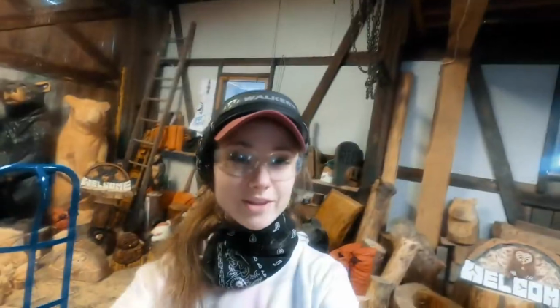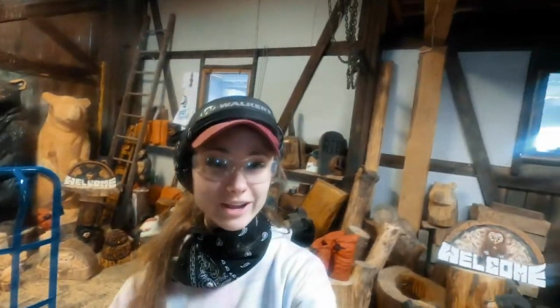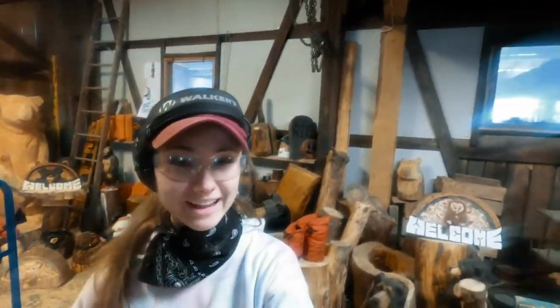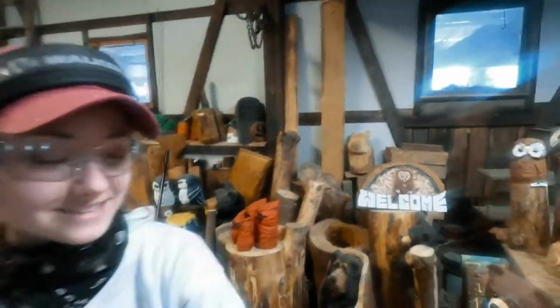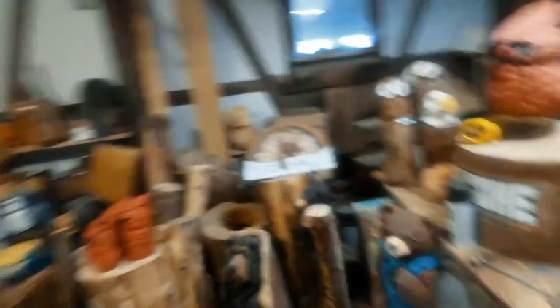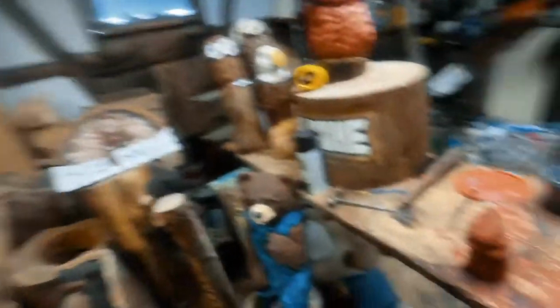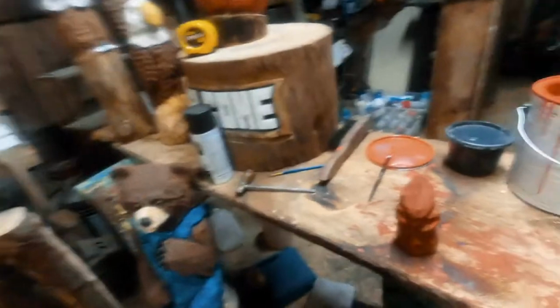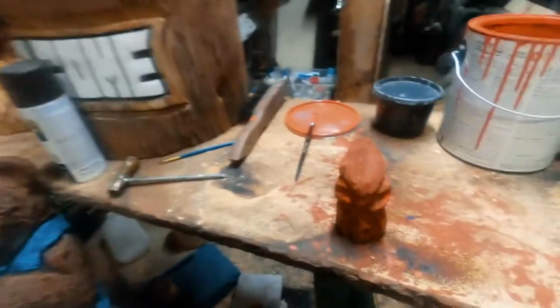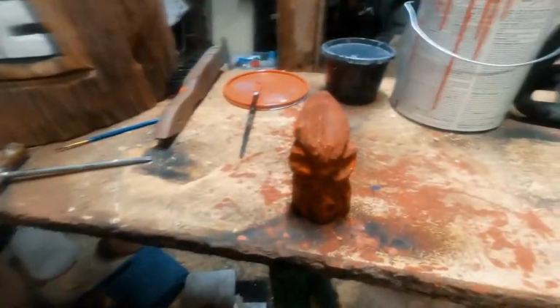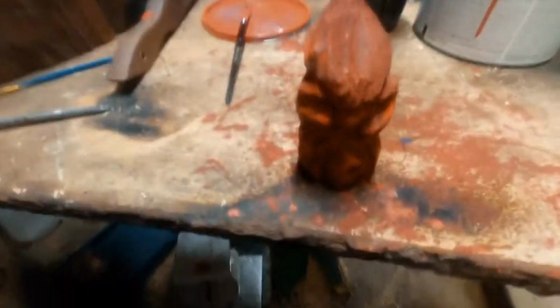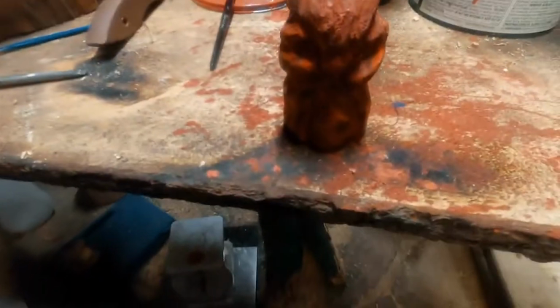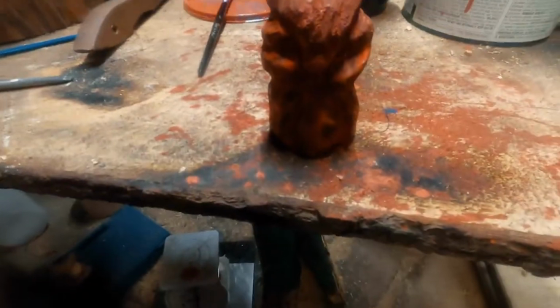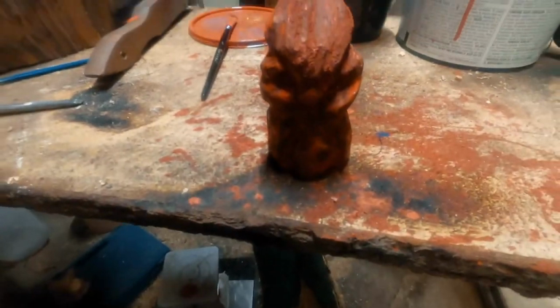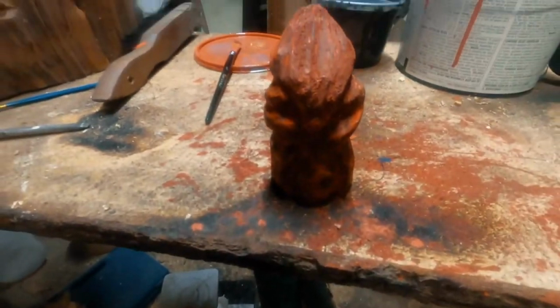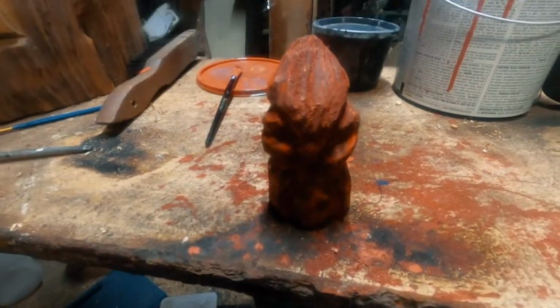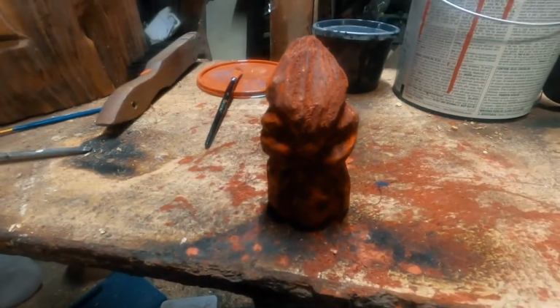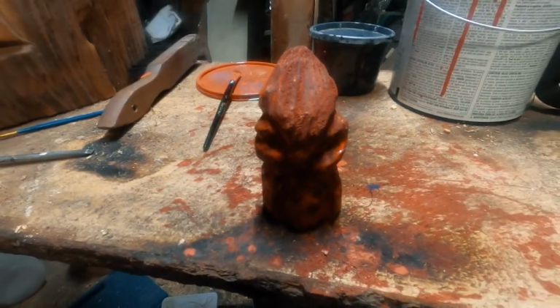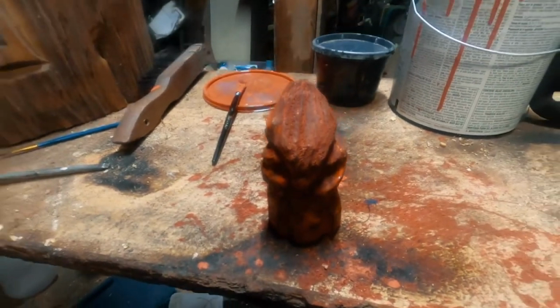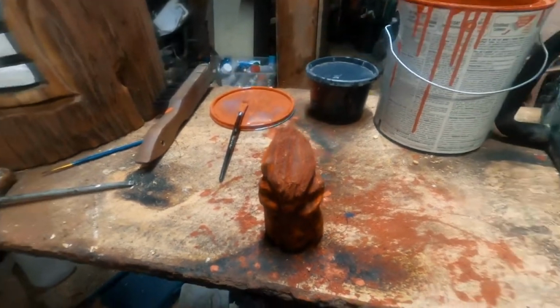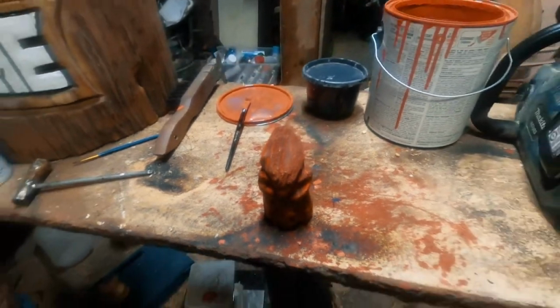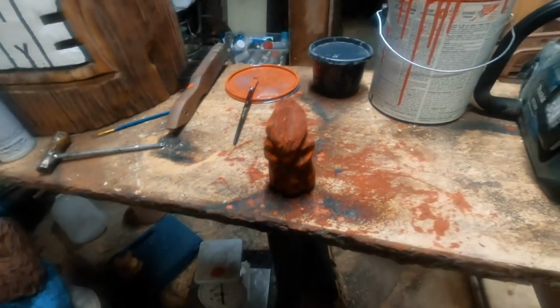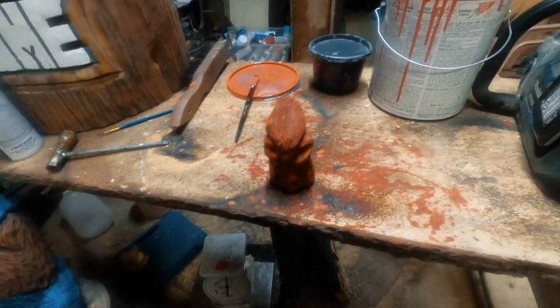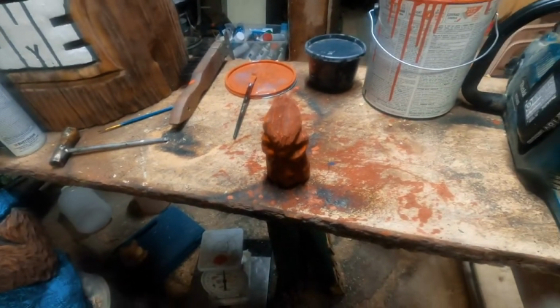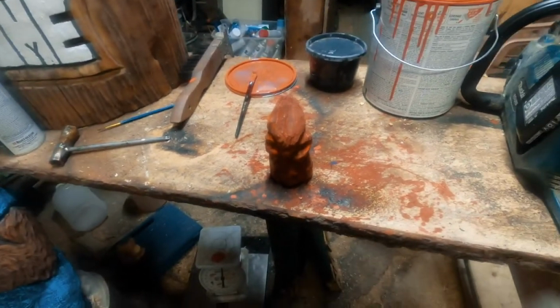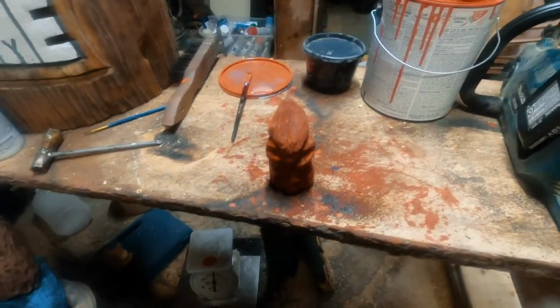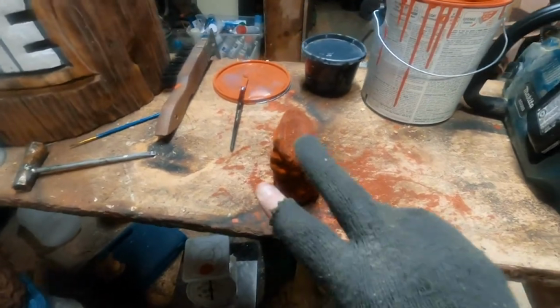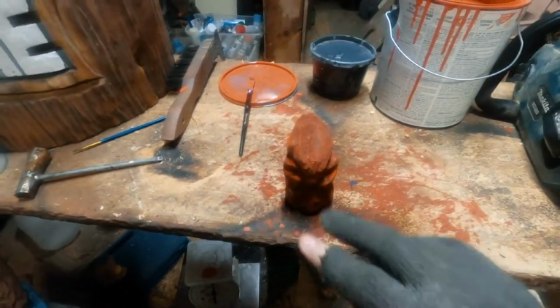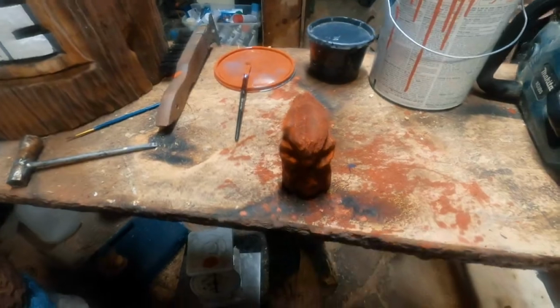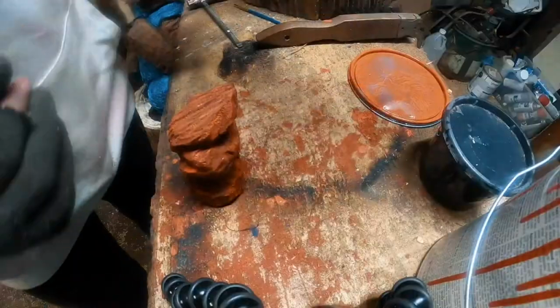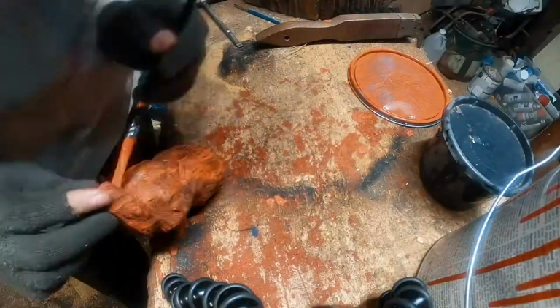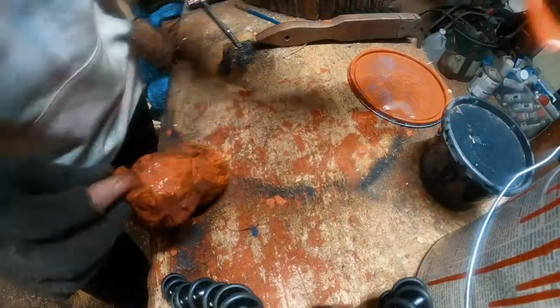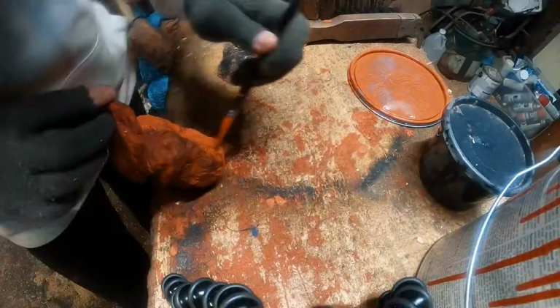The little cardinal's first coat is just about dry, so we're gonna go ahead and put the second coat on him. Let's do that.